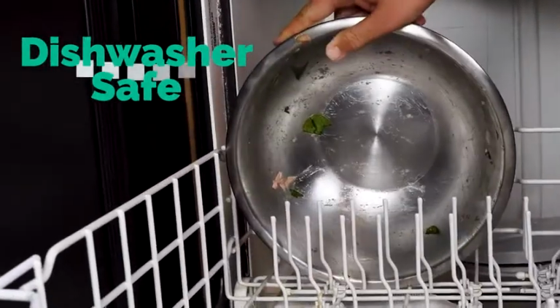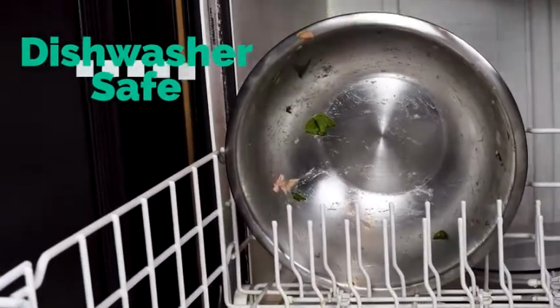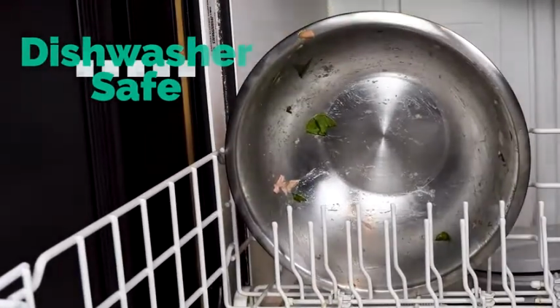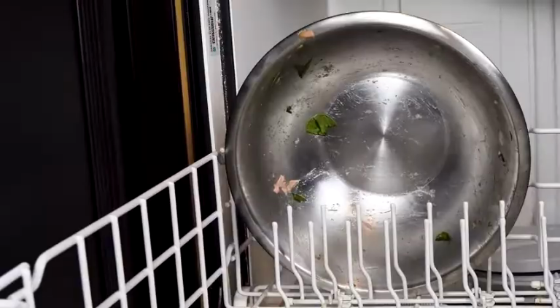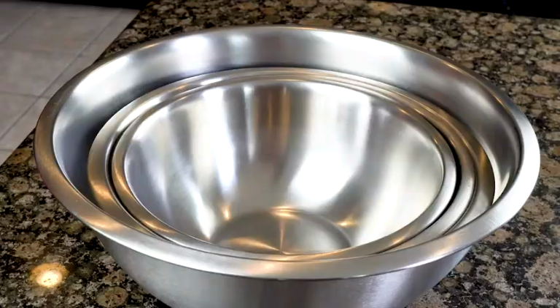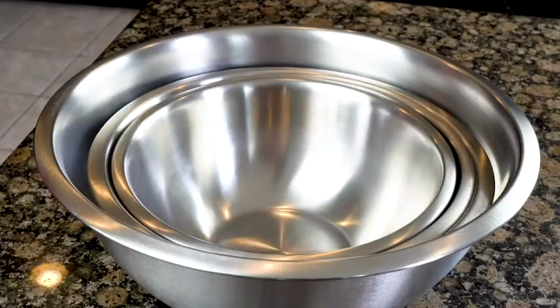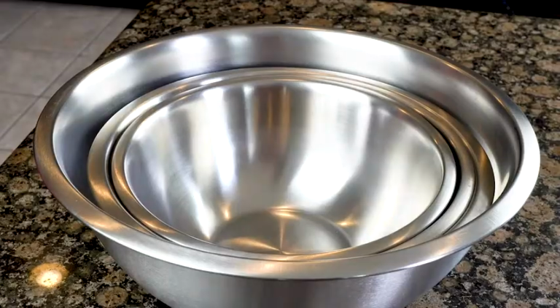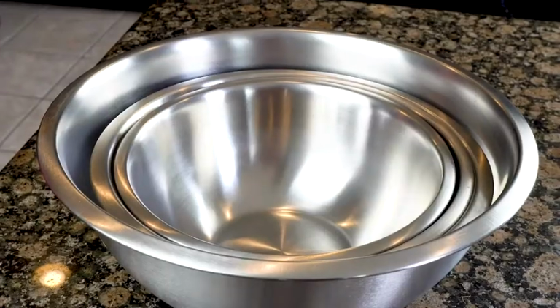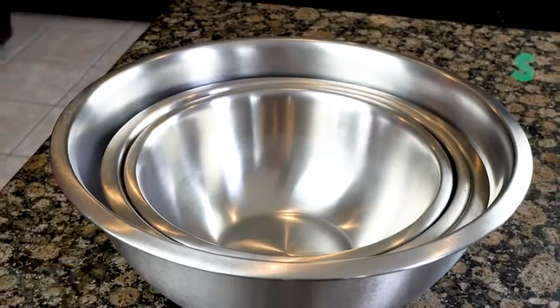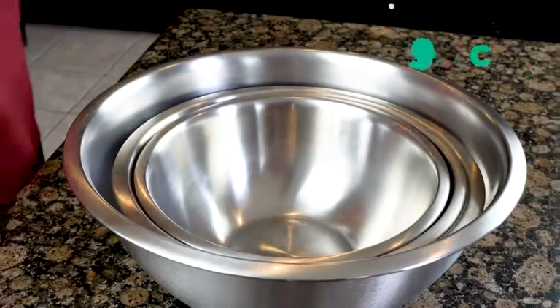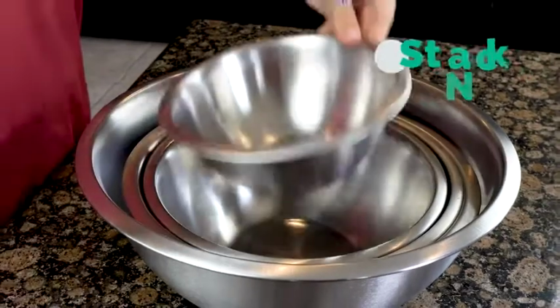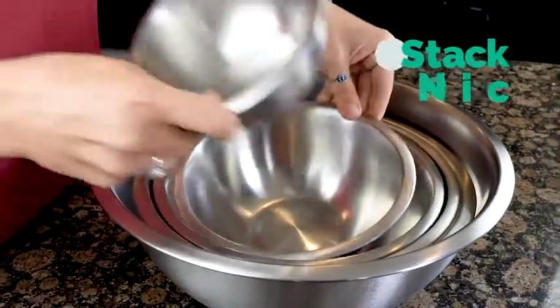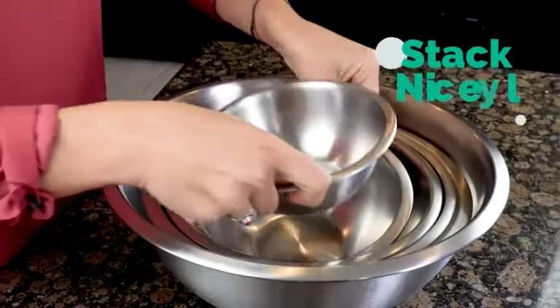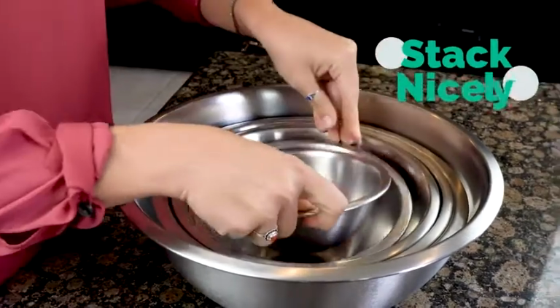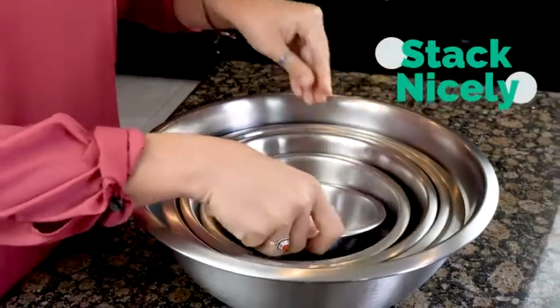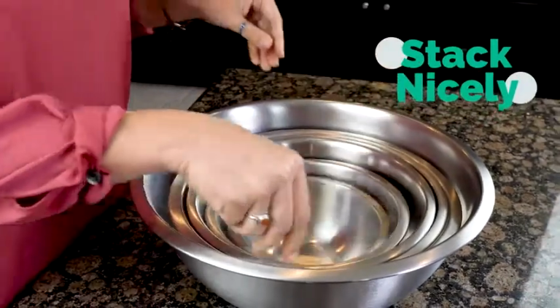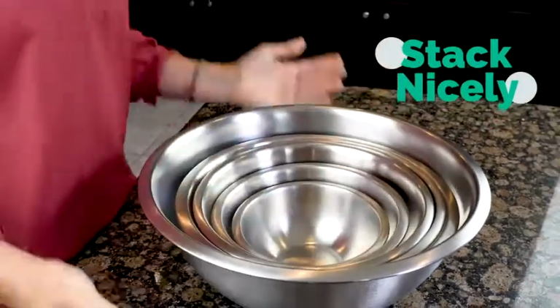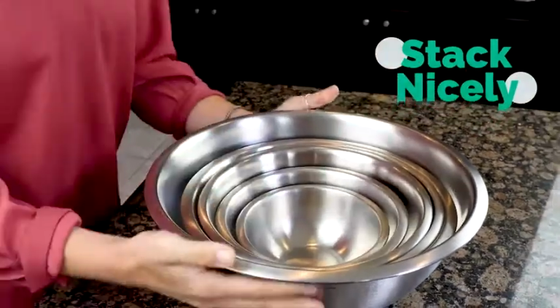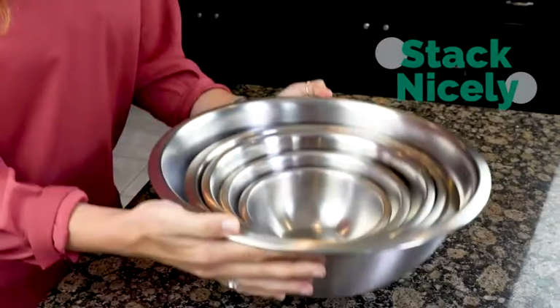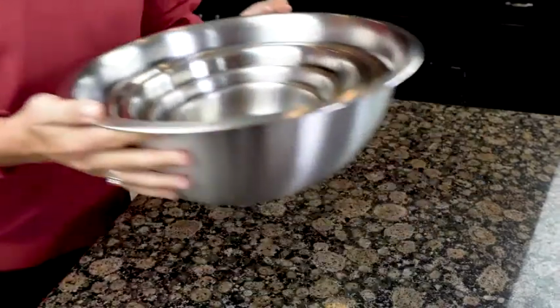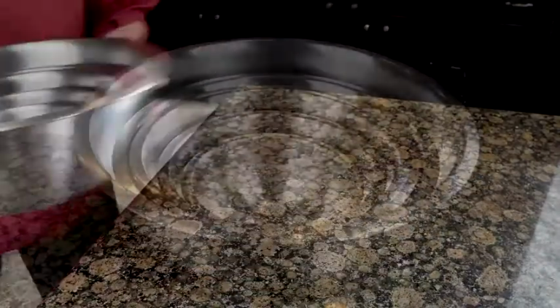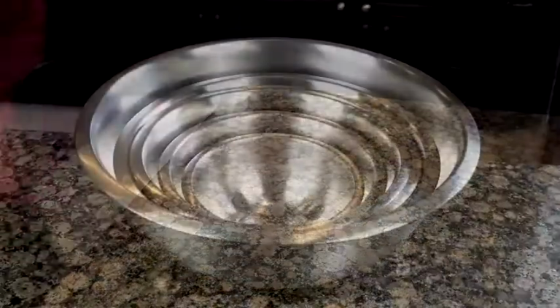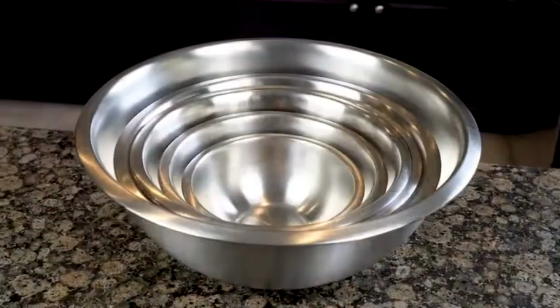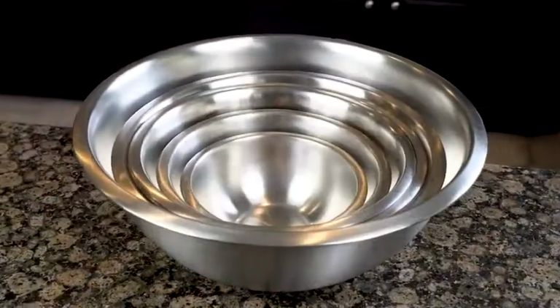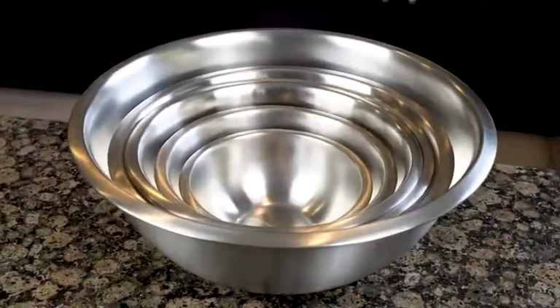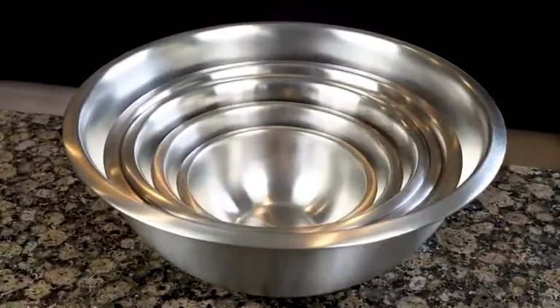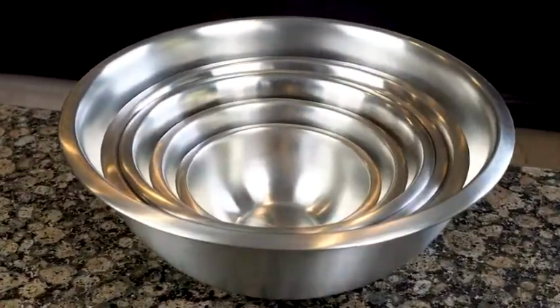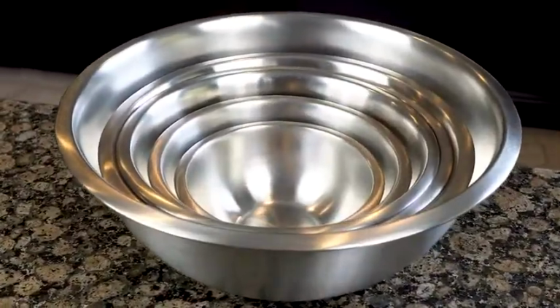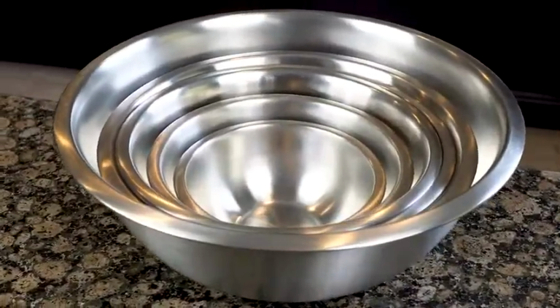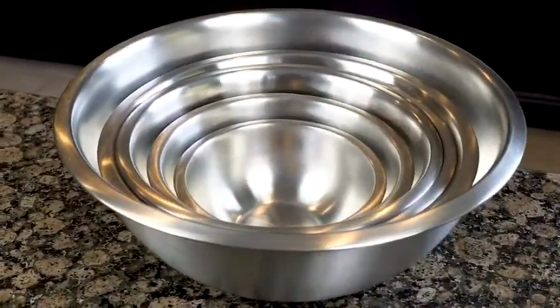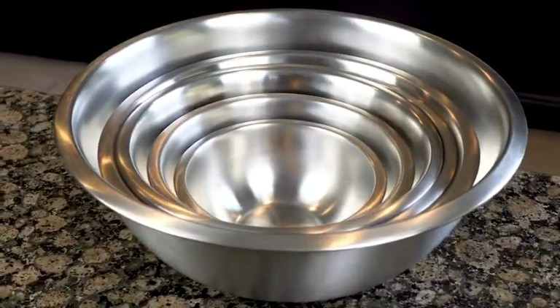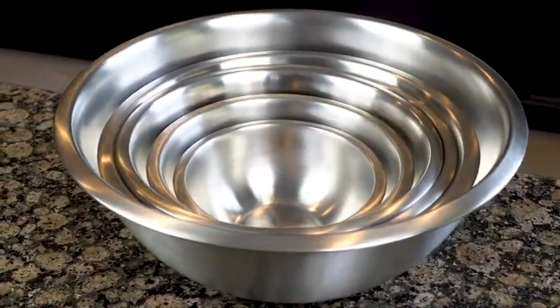You just throw them into the dishwasher when you are done, and when you are ready to put them away, they stack nicely and take up very little space in your cupboard. If you are looking for a new set of kitchen mixing bowls, you just found it.